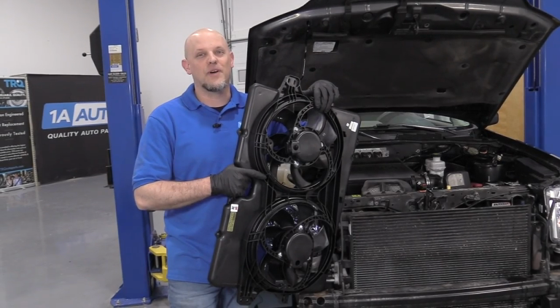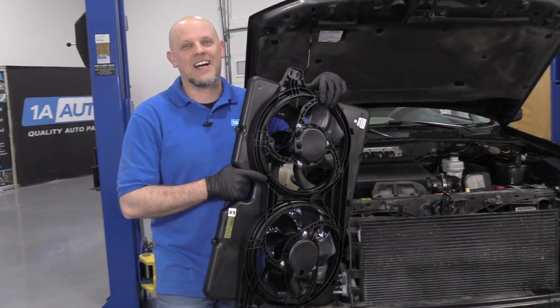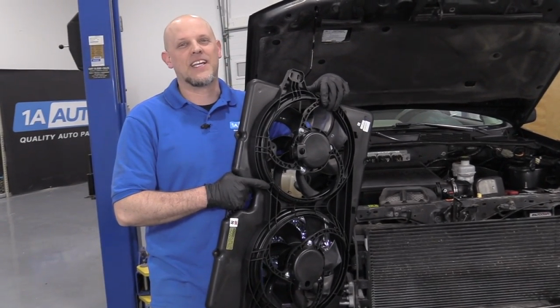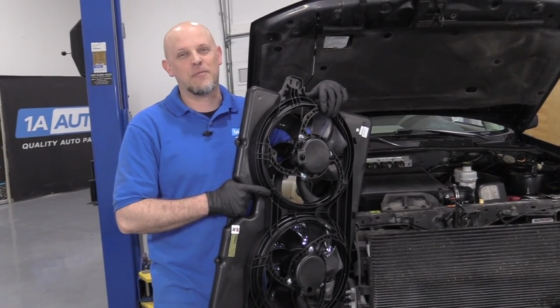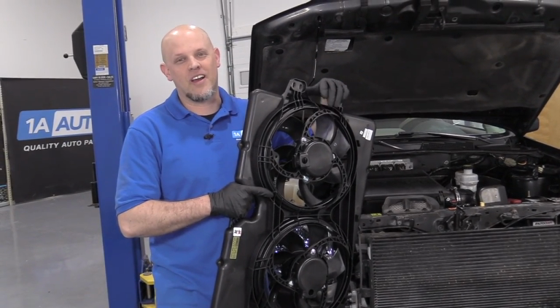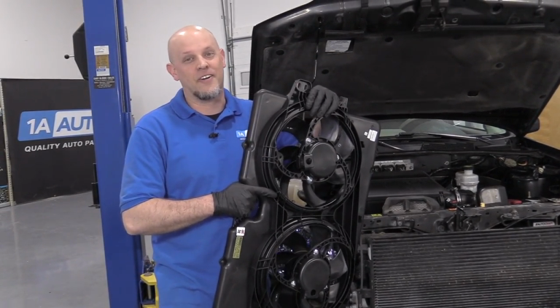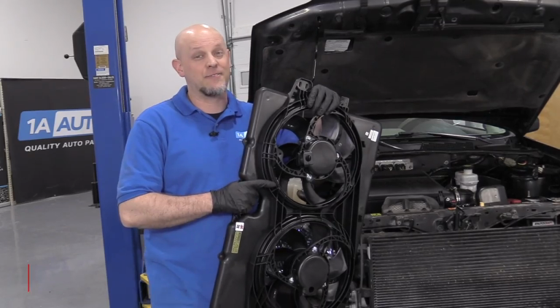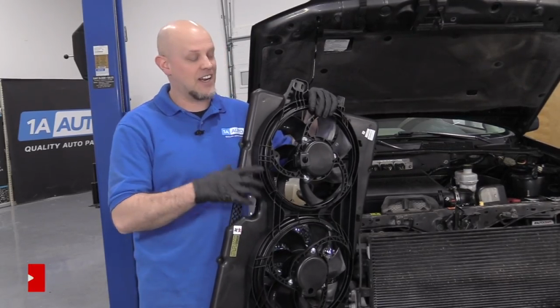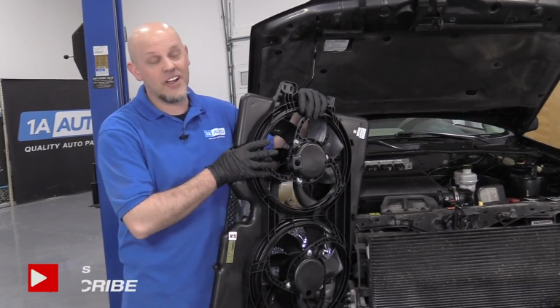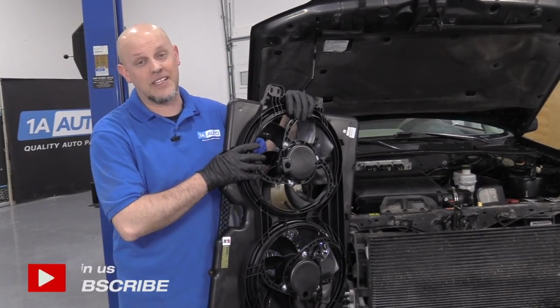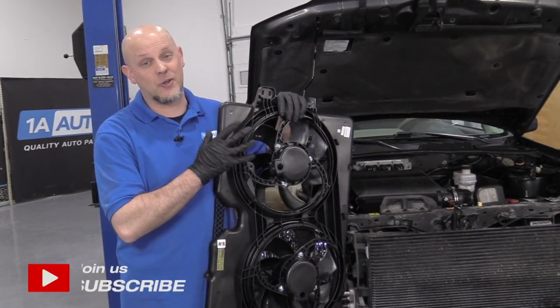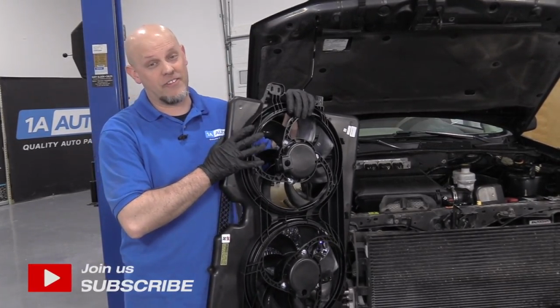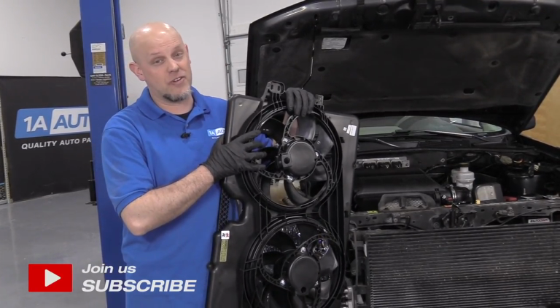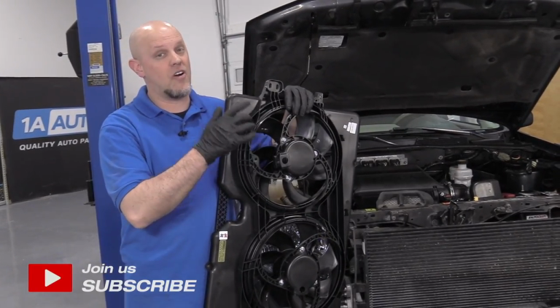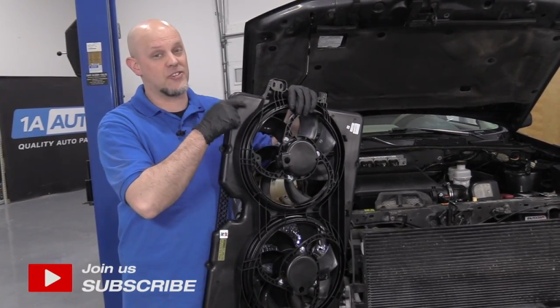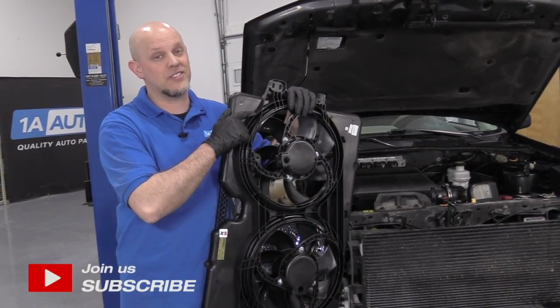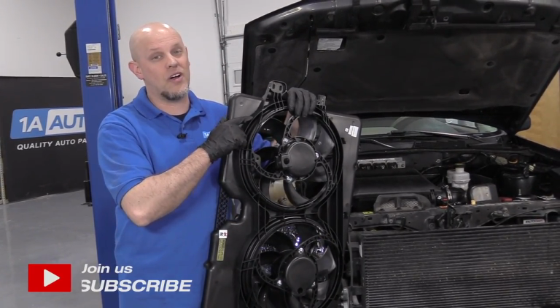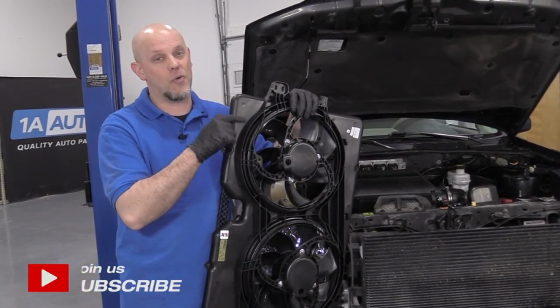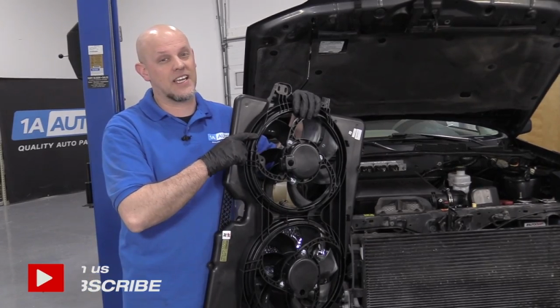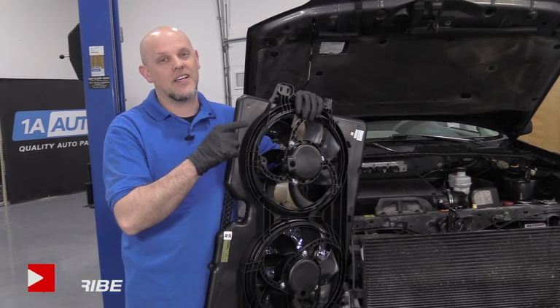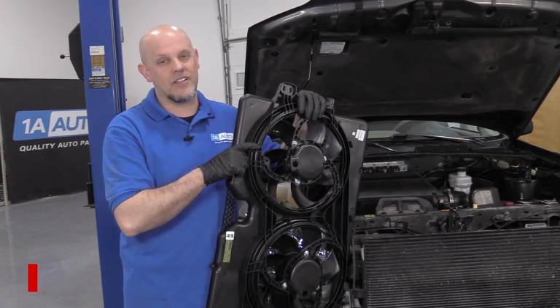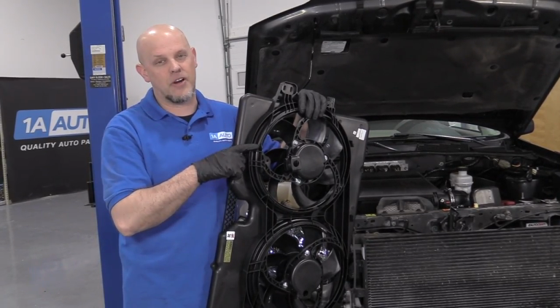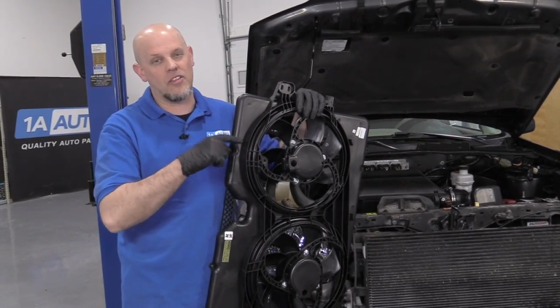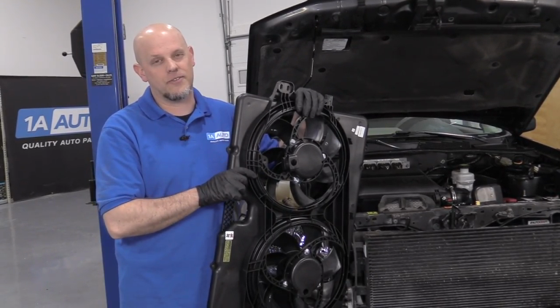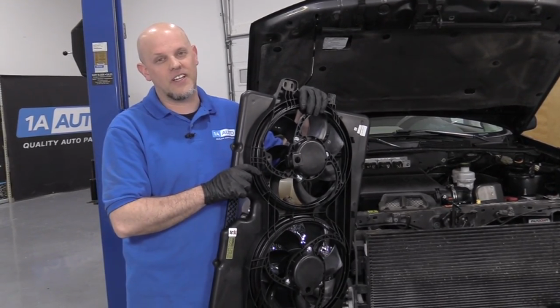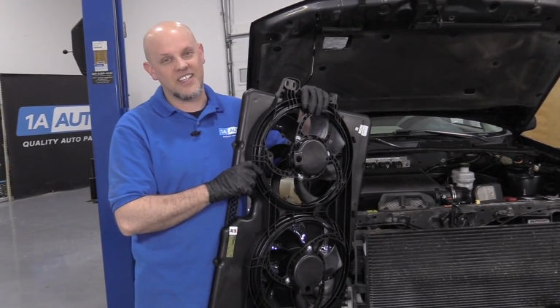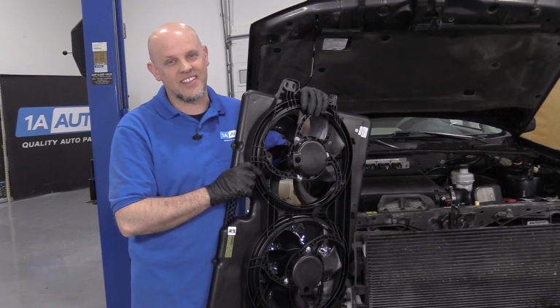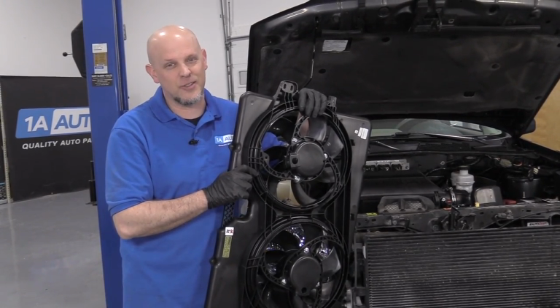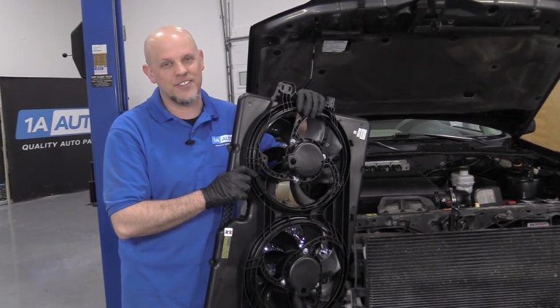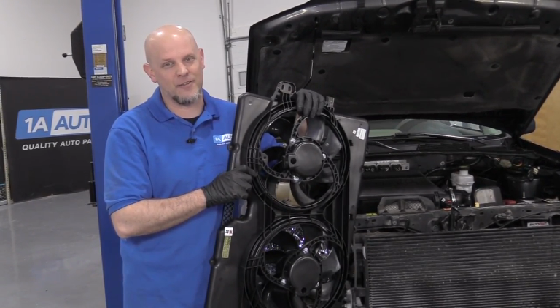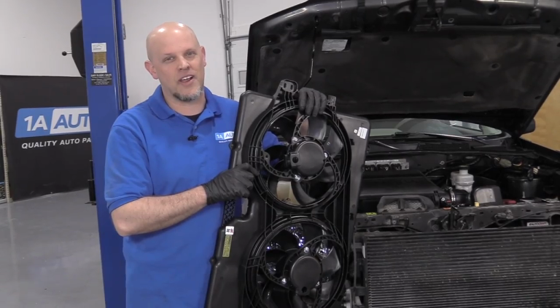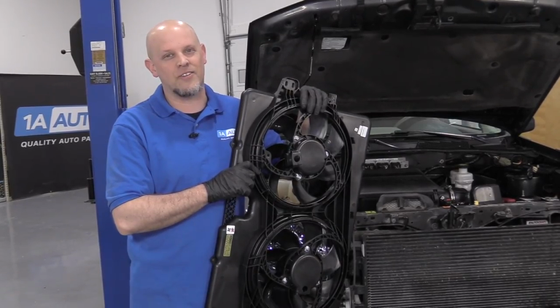What's up, guys? I'm Andy from 1A Auto. In this video, I'm going to show you how to replace the coolant fan shroud on this 2012 Ford Escape. If you need this part or other parts for your vehicle, click the link in the description and head over to 1aauto.com.